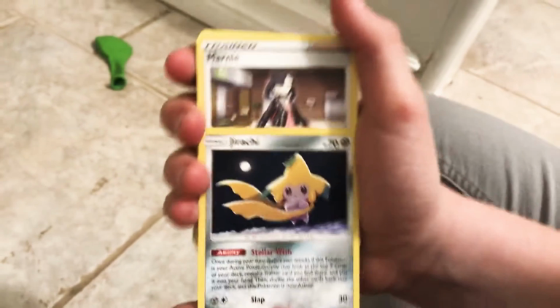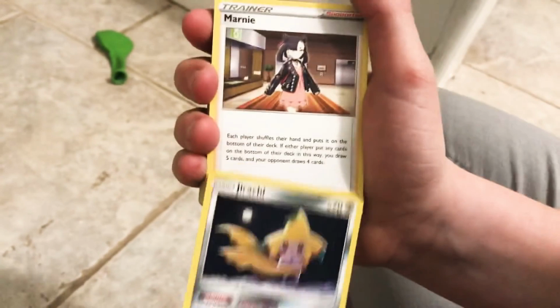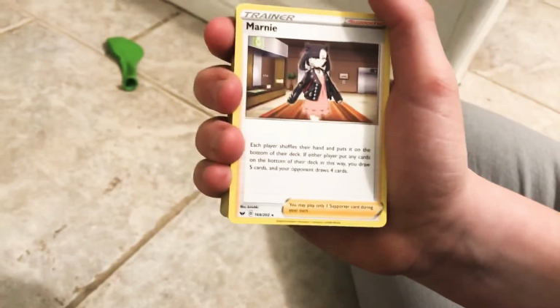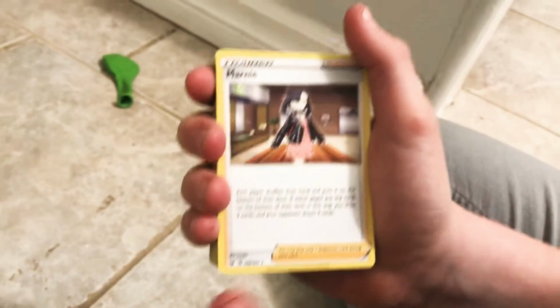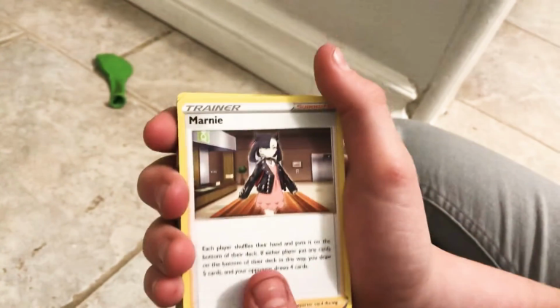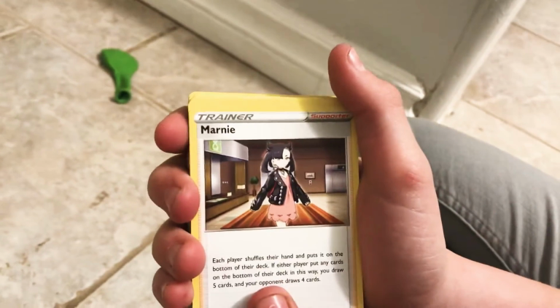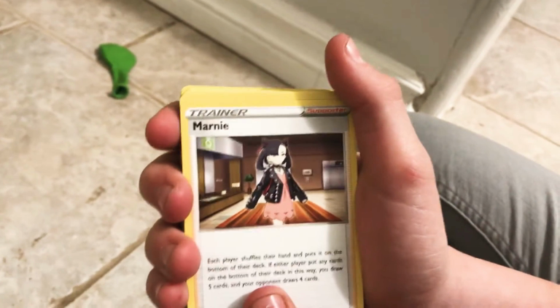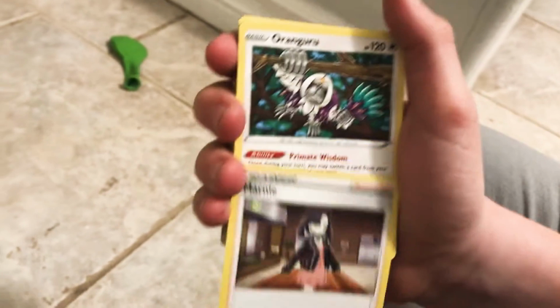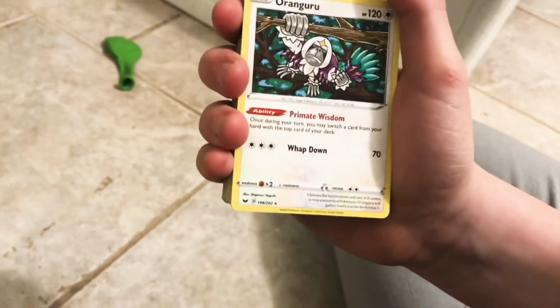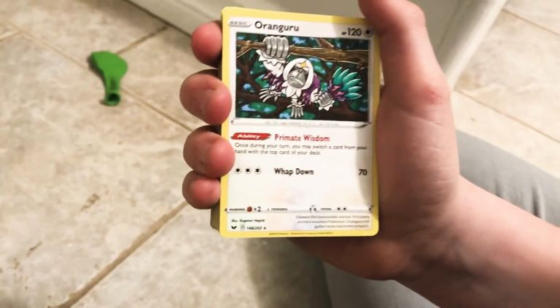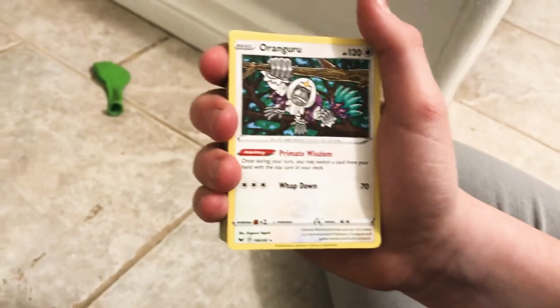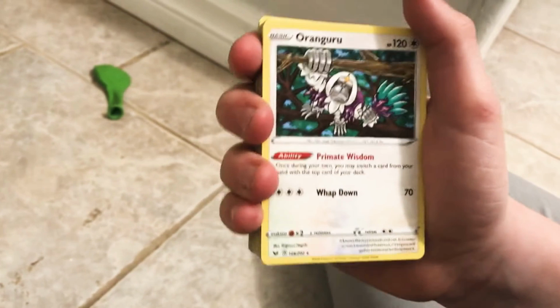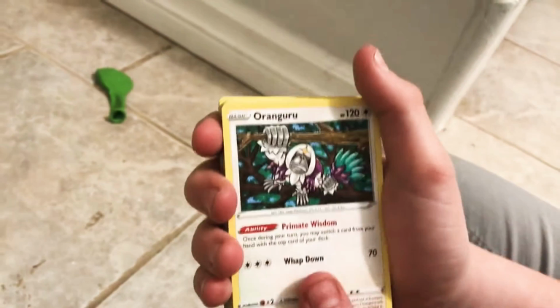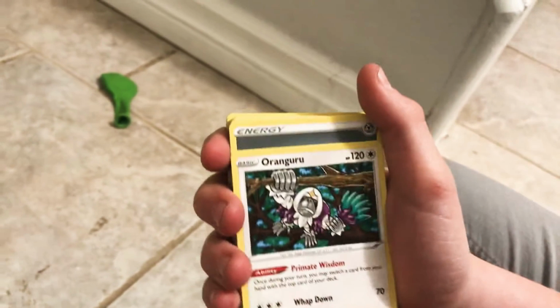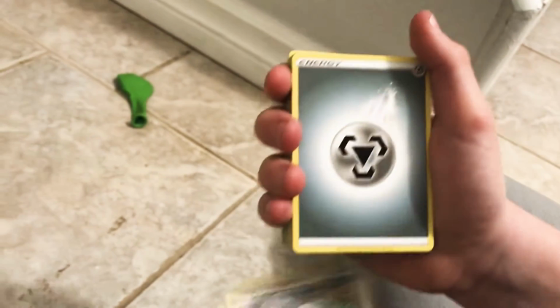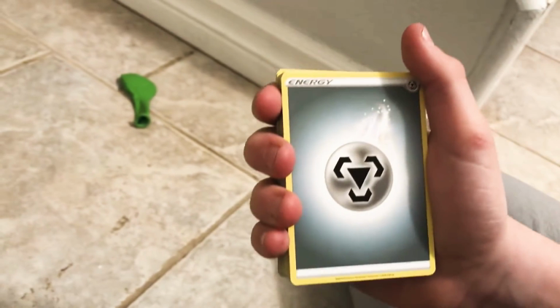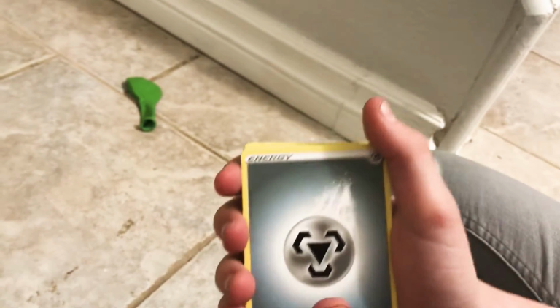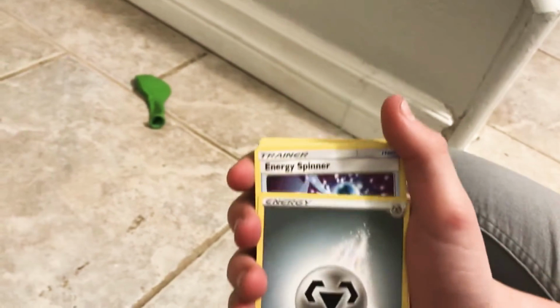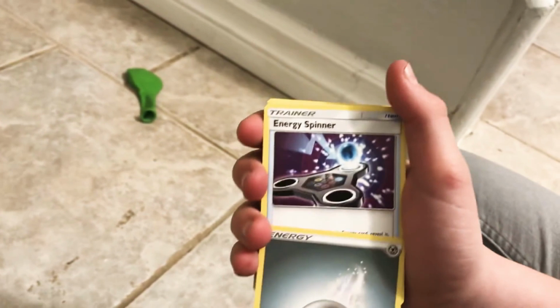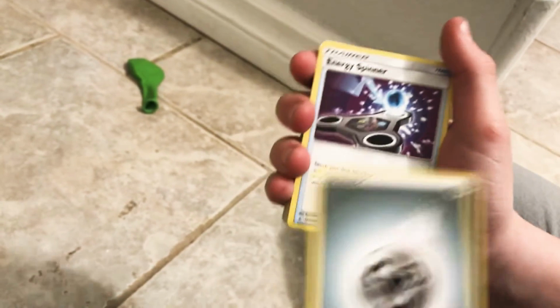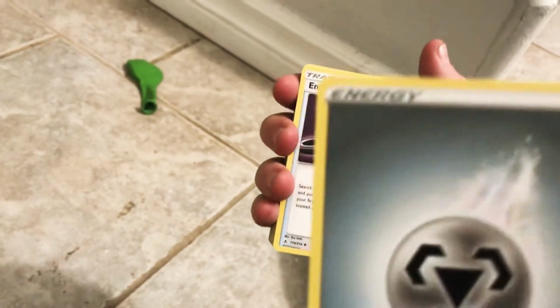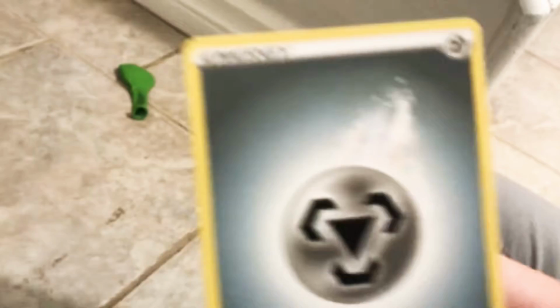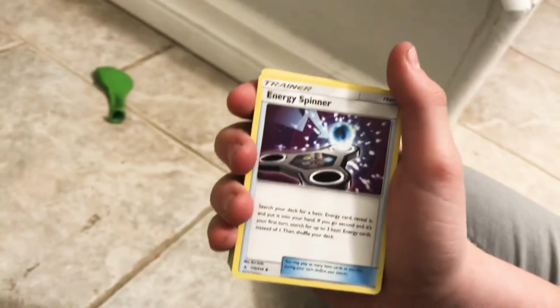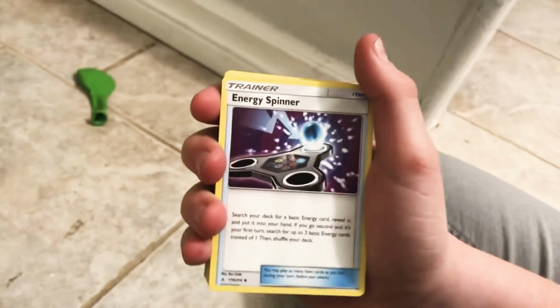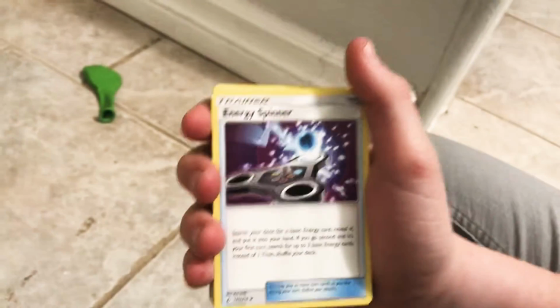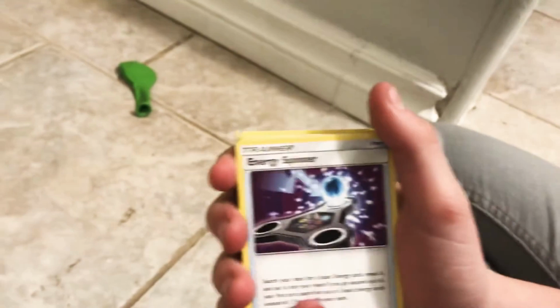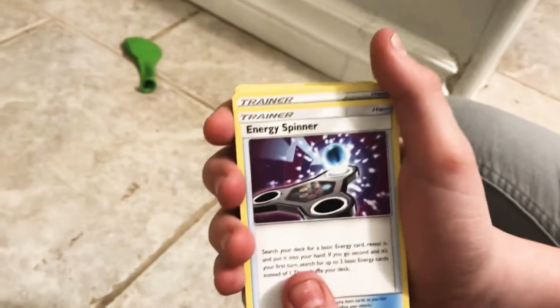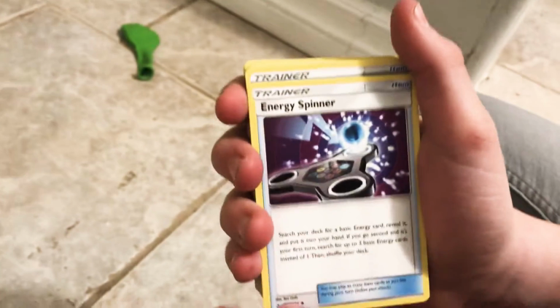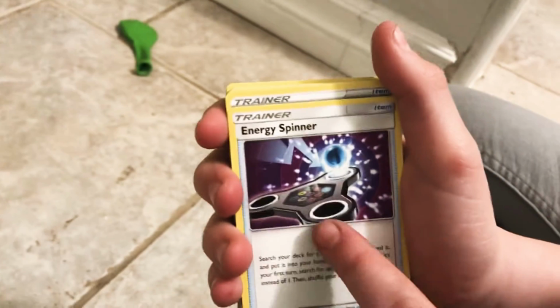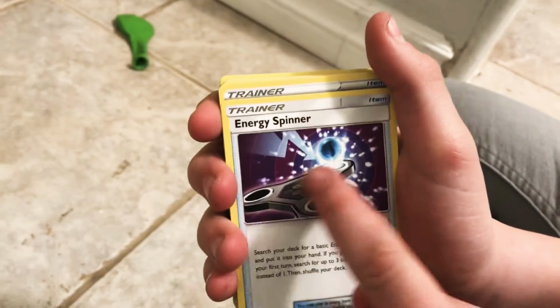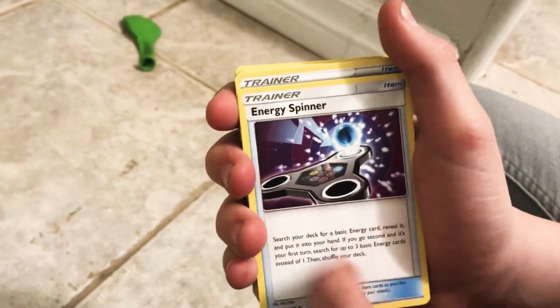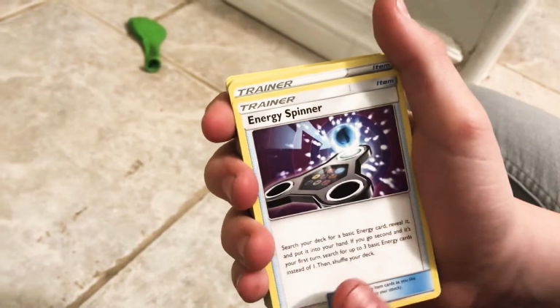Another Jirachi. Another Marnie — I'm getting bored of these. Orangaroo. Now we're getting Pokemon. Metal Energy again. Energy Spin — cool, they got a fidget spinner. Yeah, that looks like a fidget spinner.